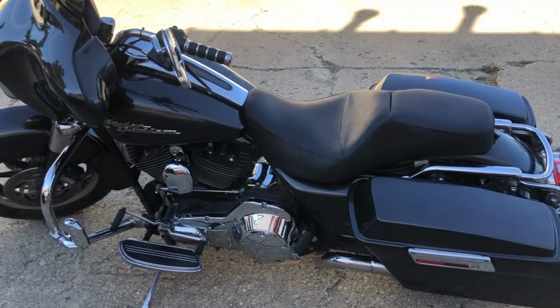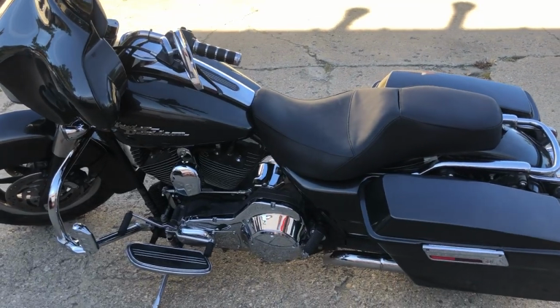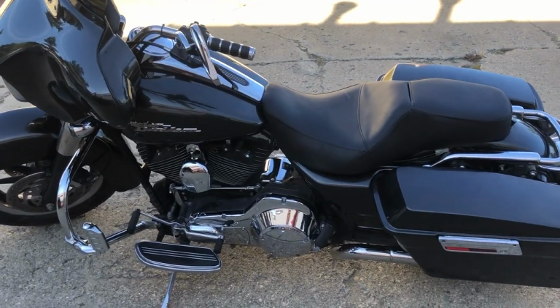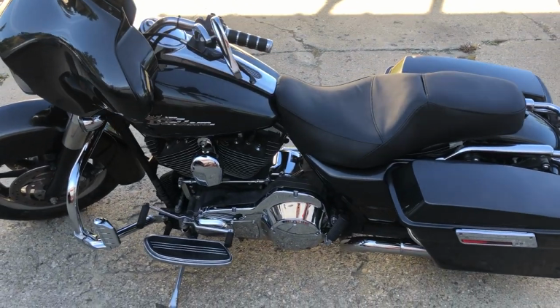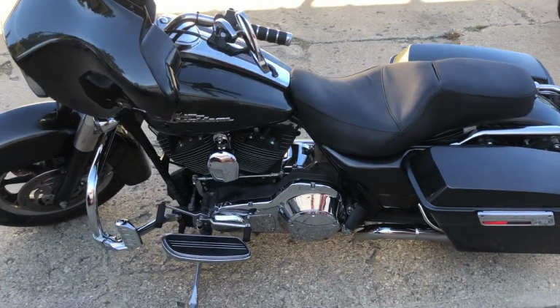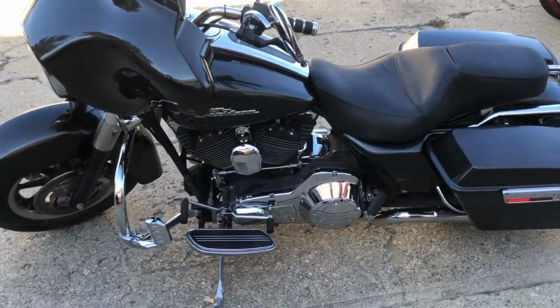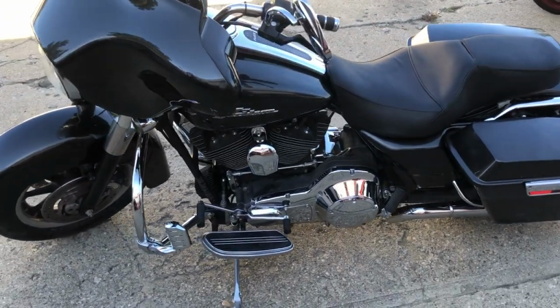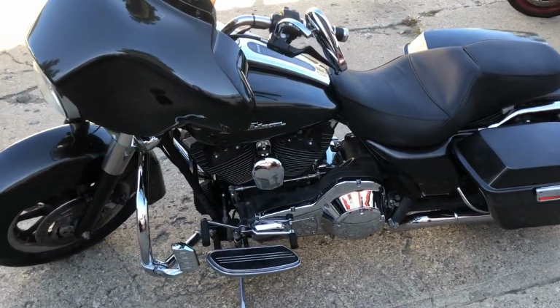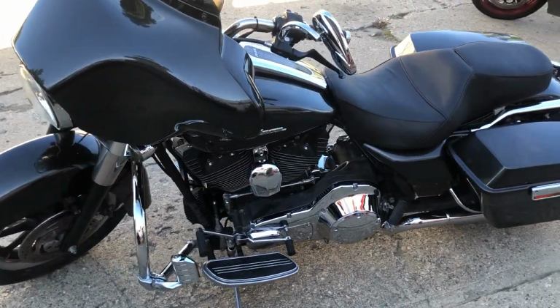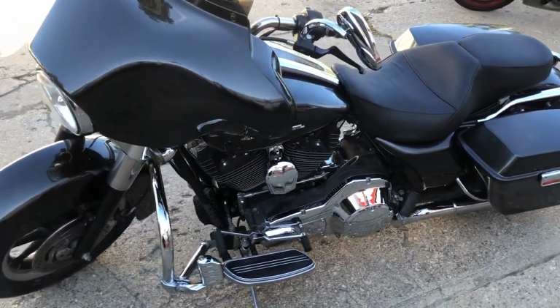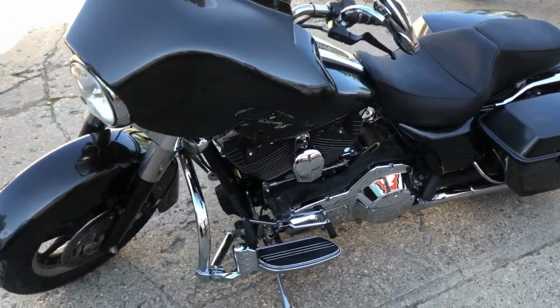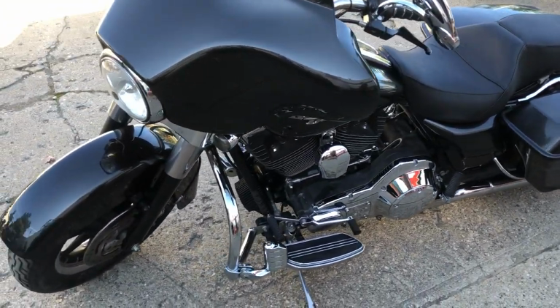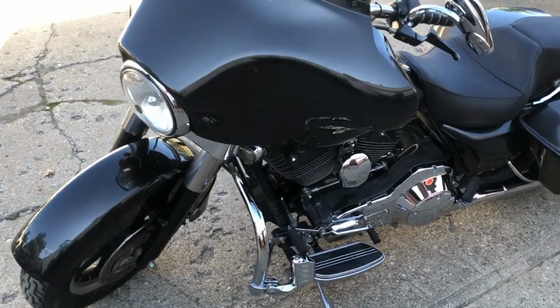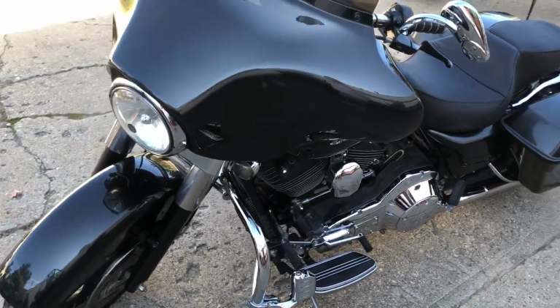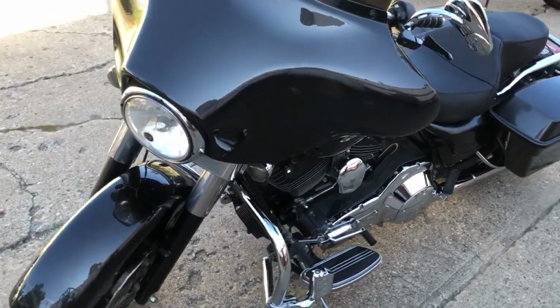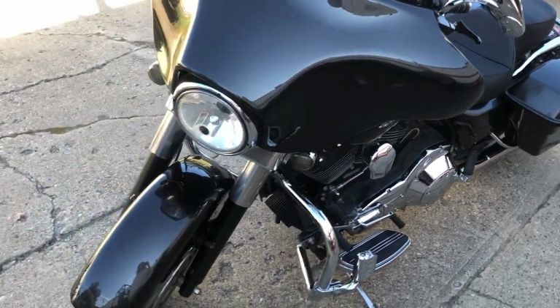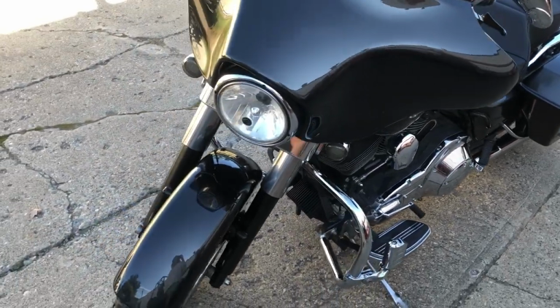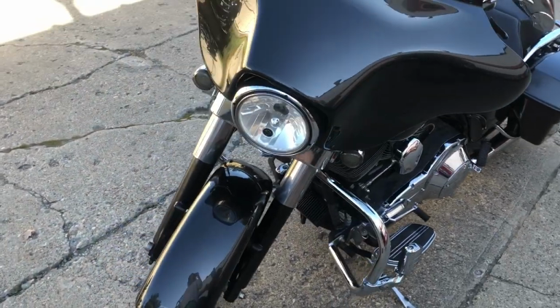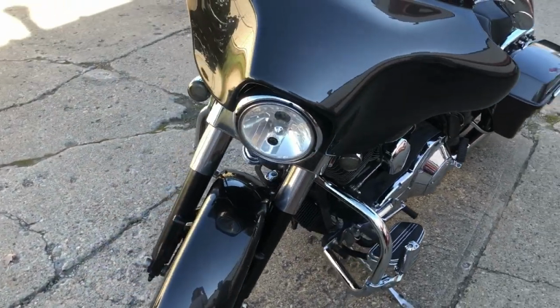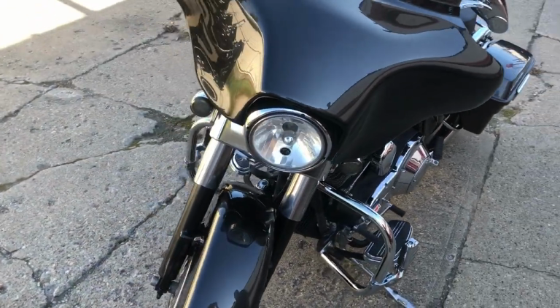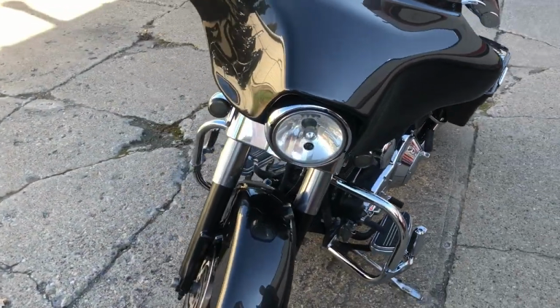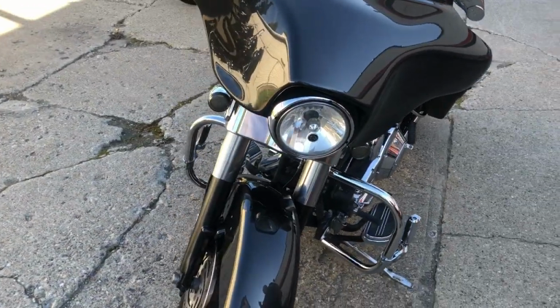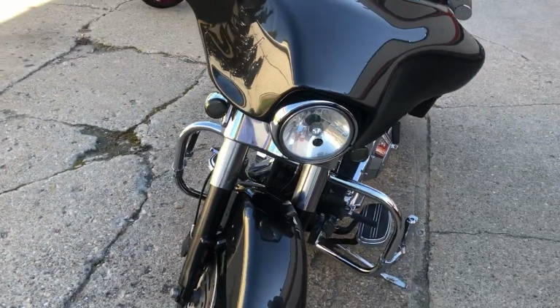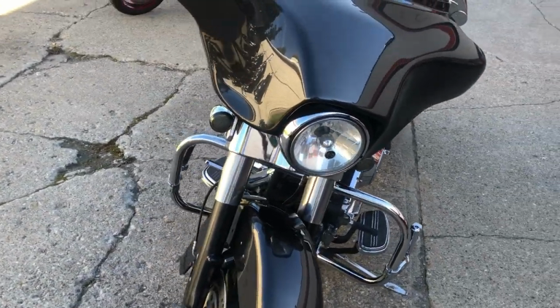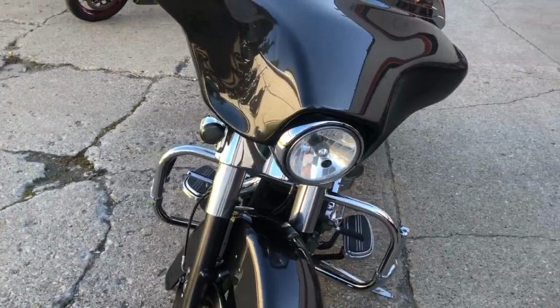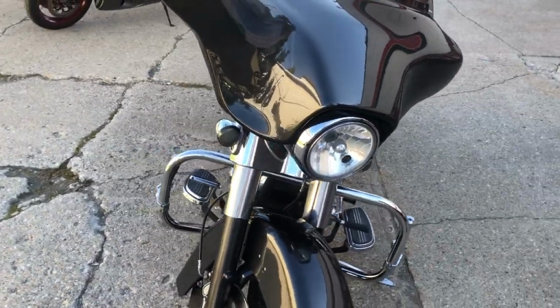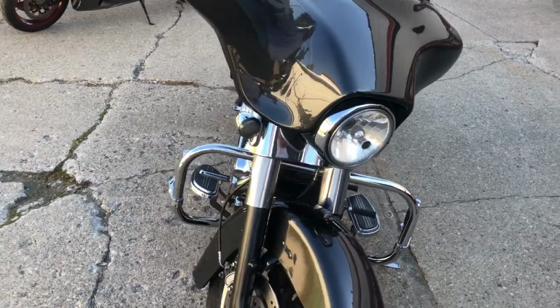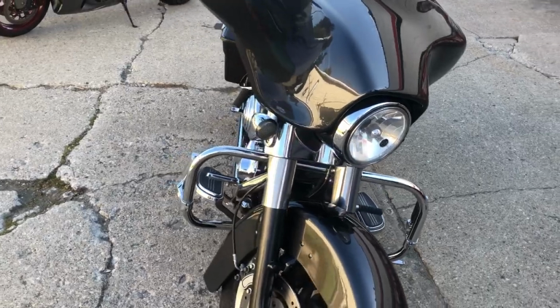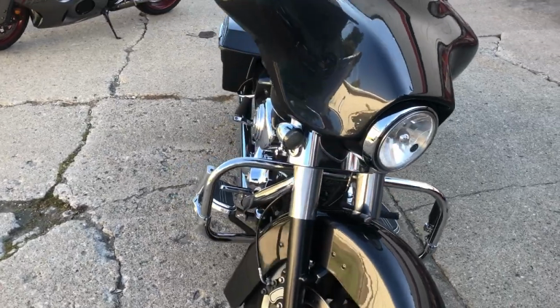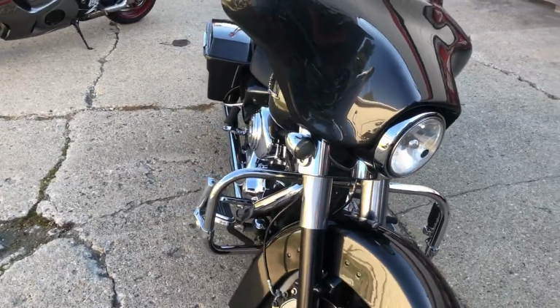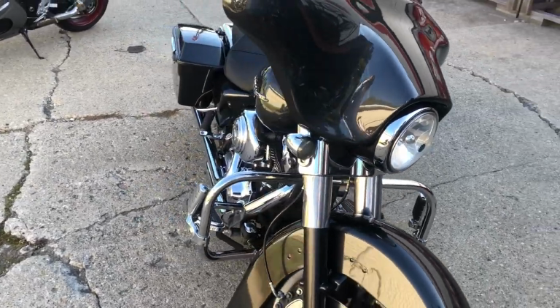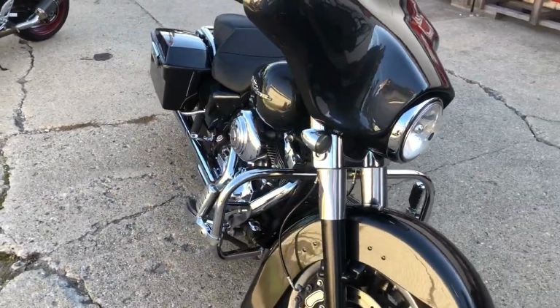Hey guys, ProofofPowerSports.com here looking at an 06 Street Glide we got for sale in Gum Metal Gray. This thing's got all the extras: super clean, highway pegs, Willie G covers, dual CRF exhaust.